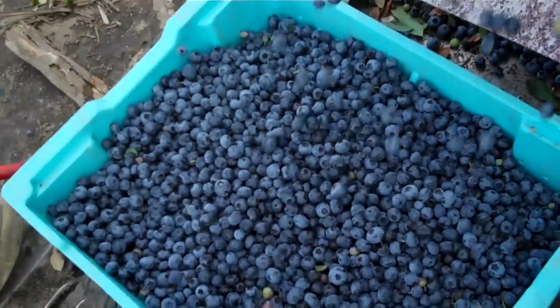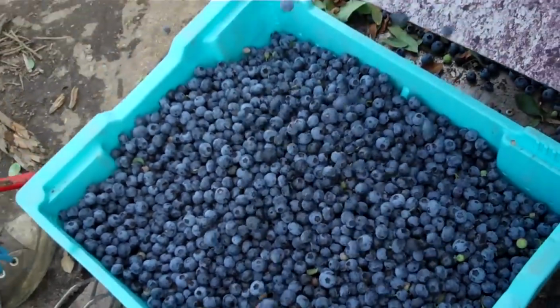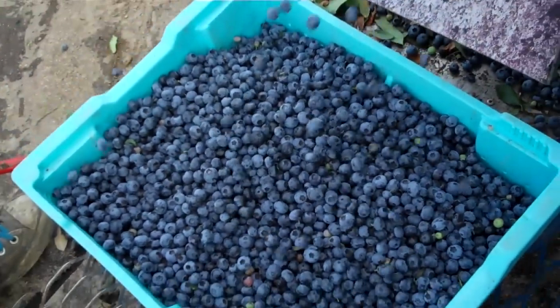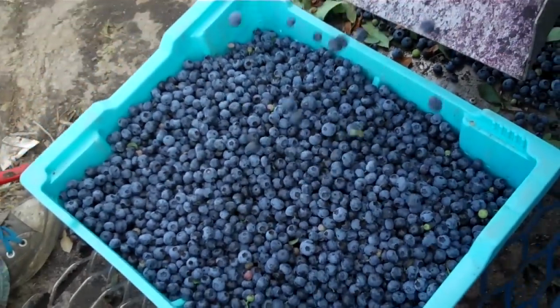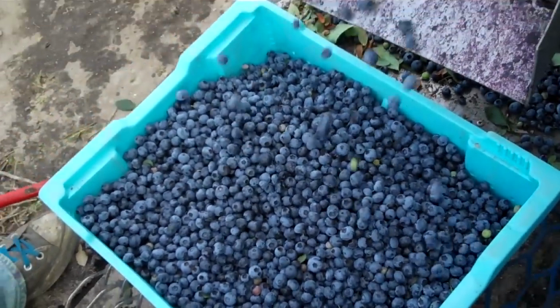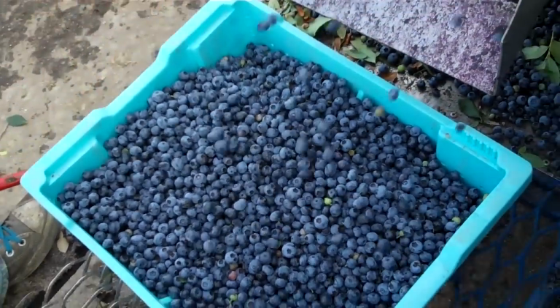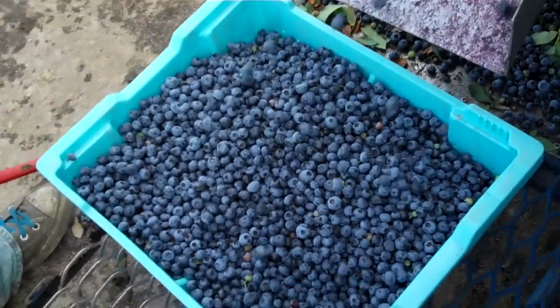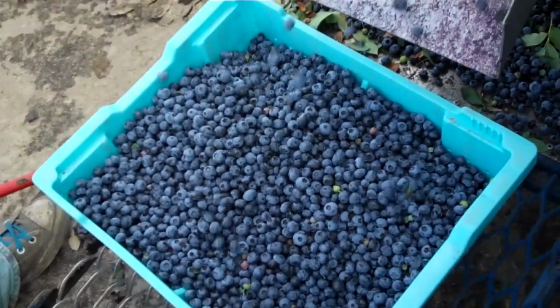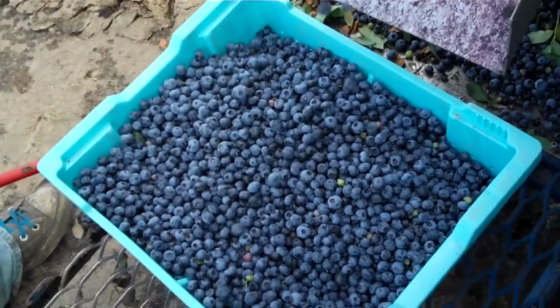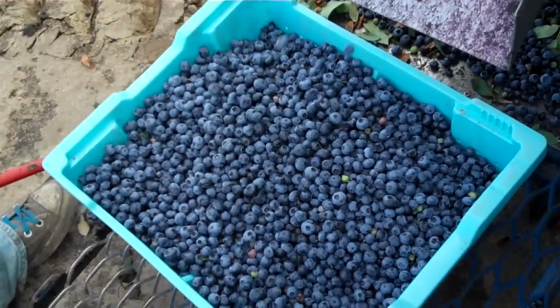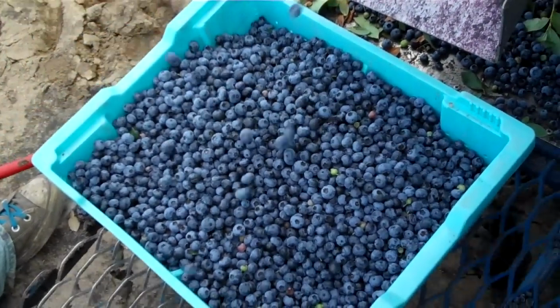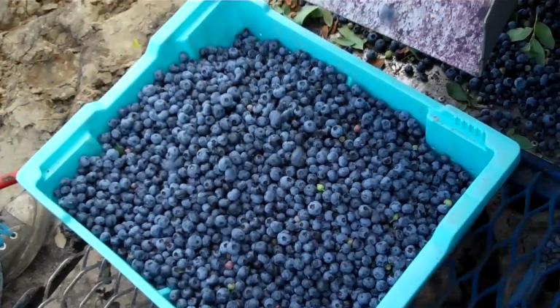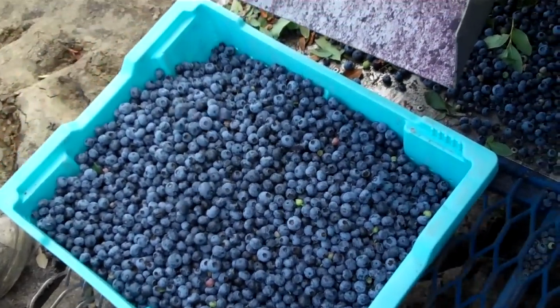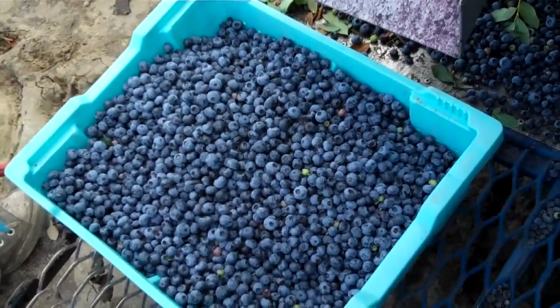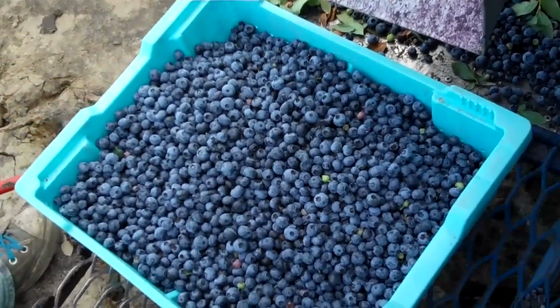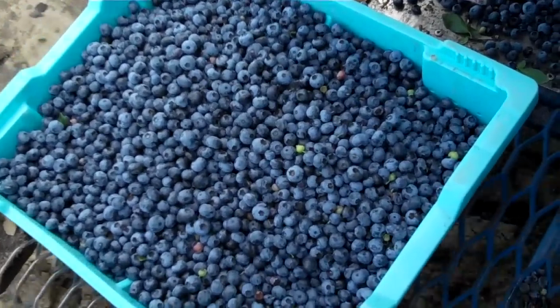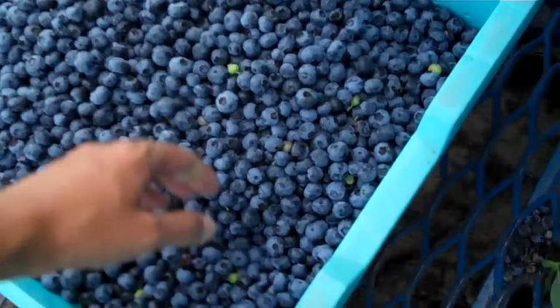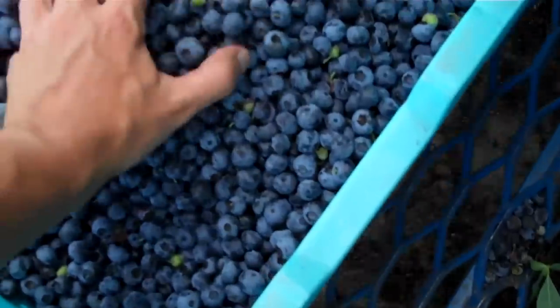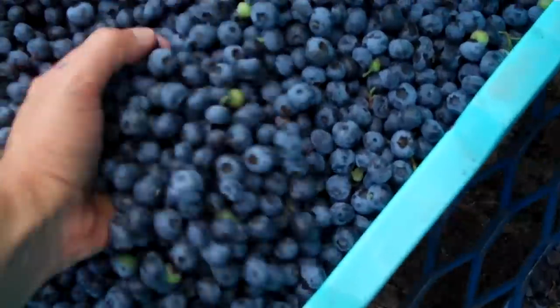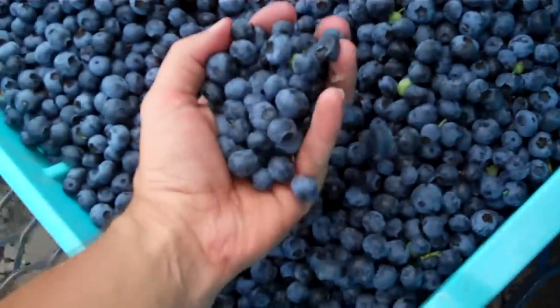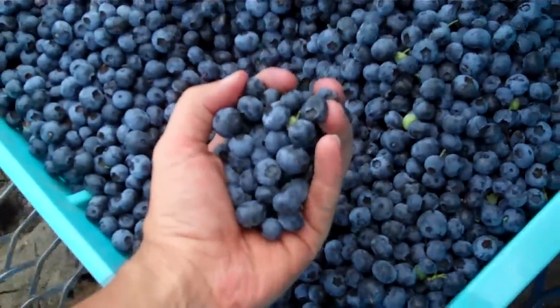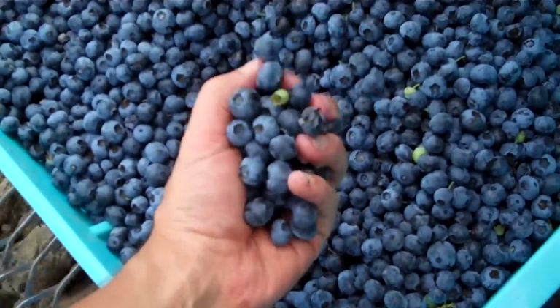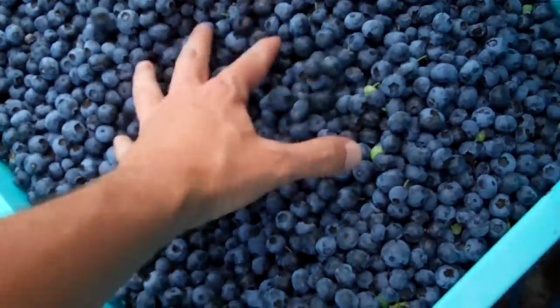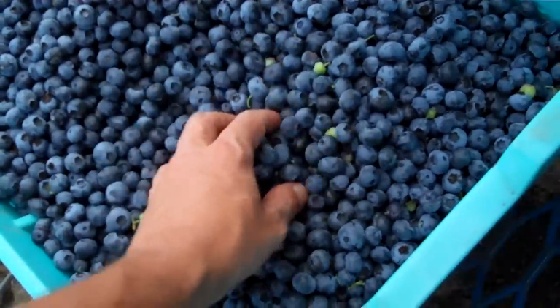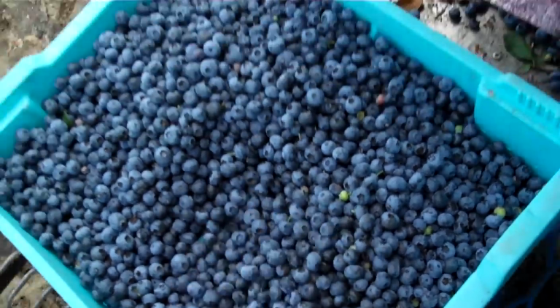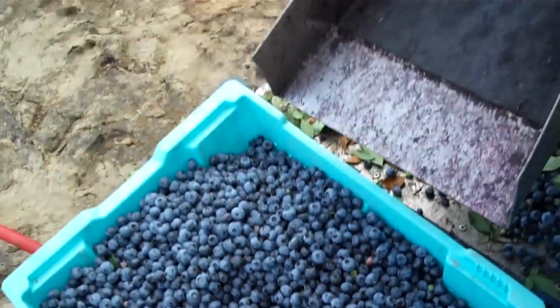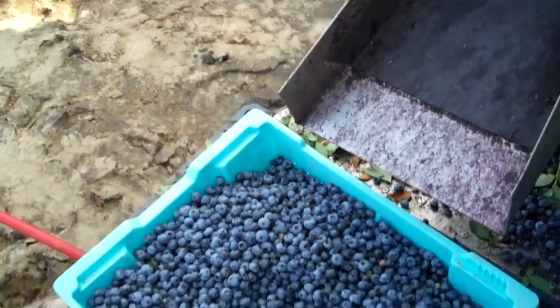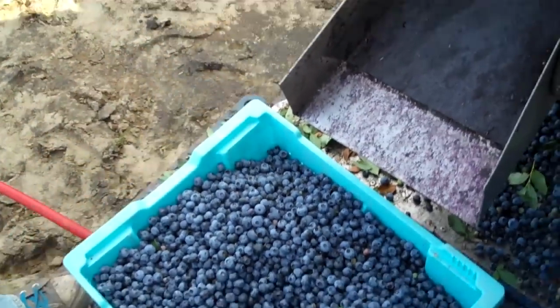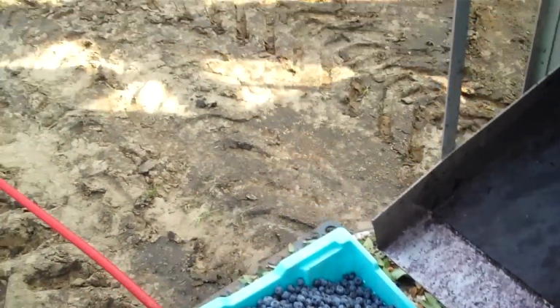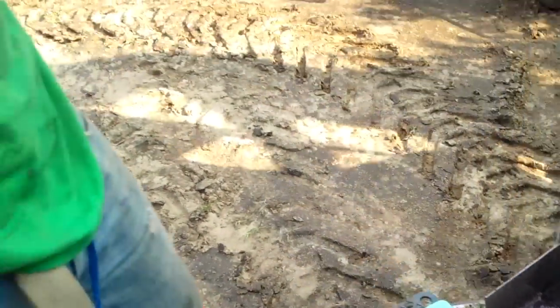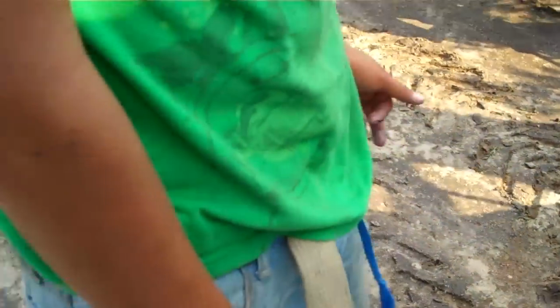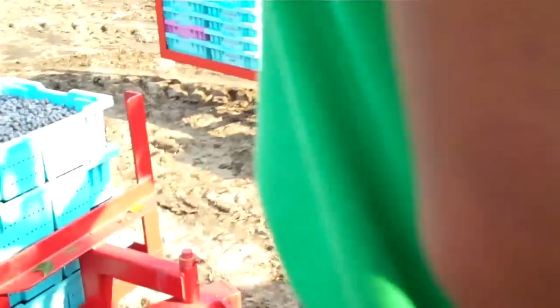These berries will all be sent to frozen market. They're still grade A — you'll see how large the berries are. They're nice and firm, but they're still grade A berries.